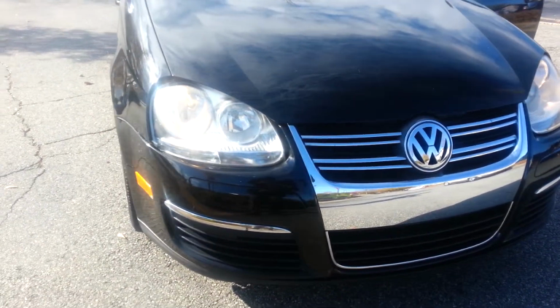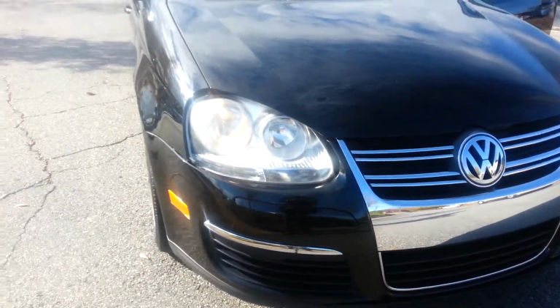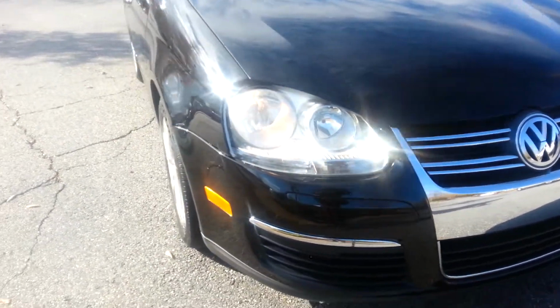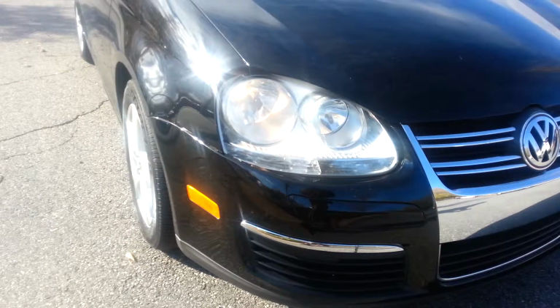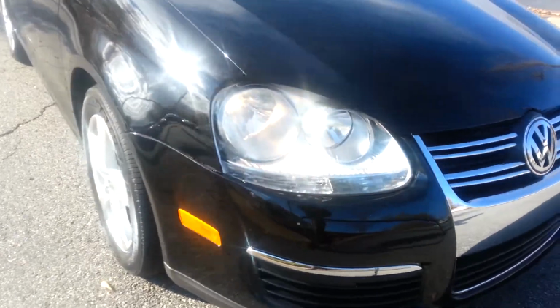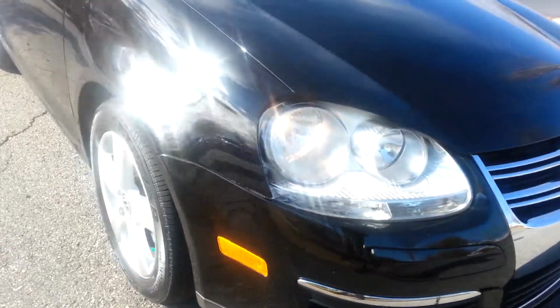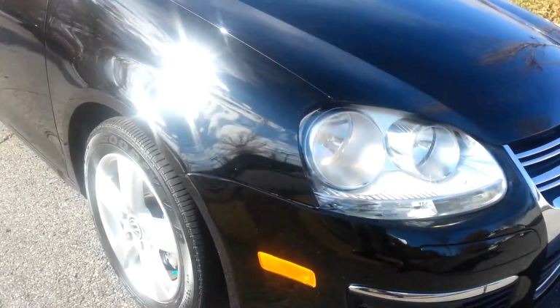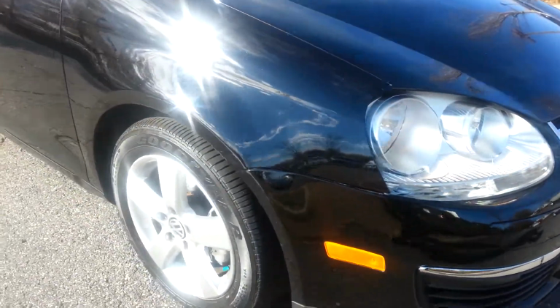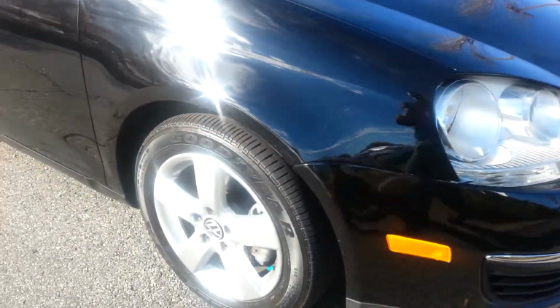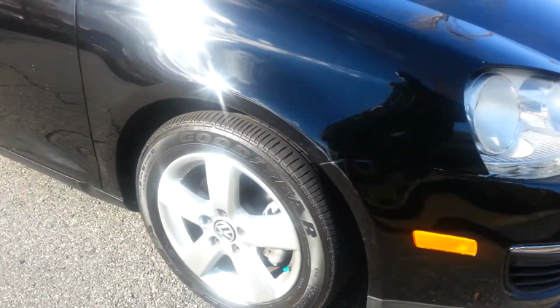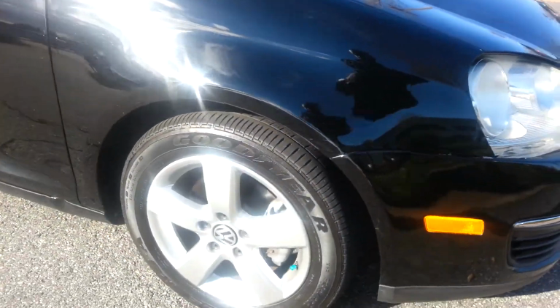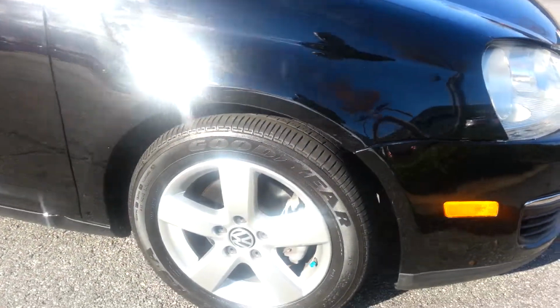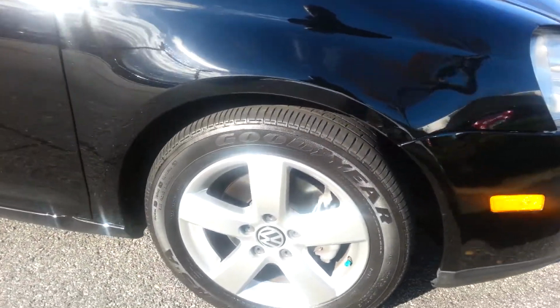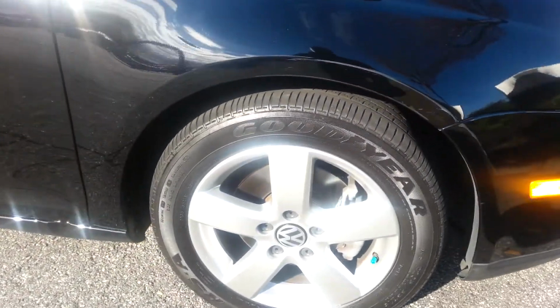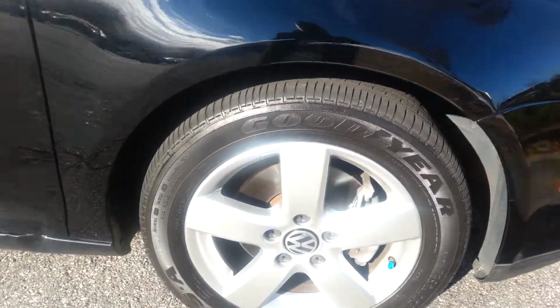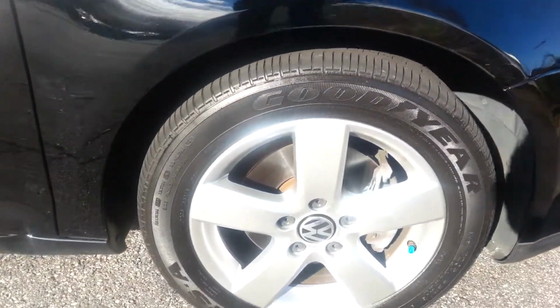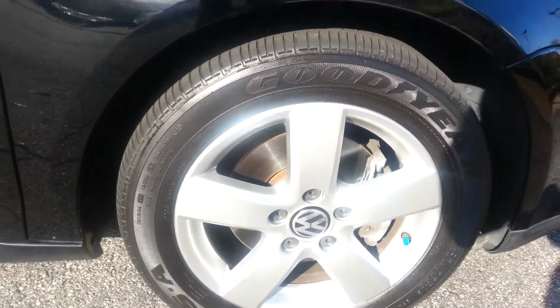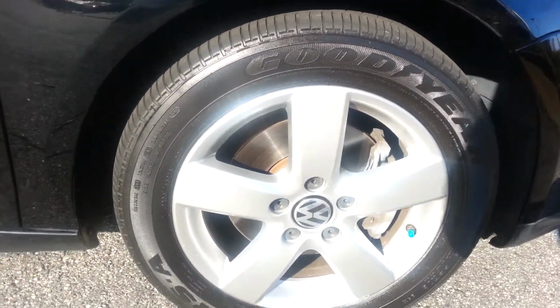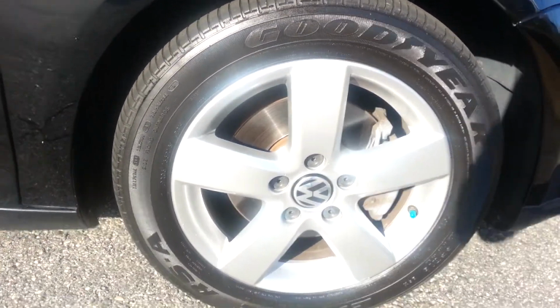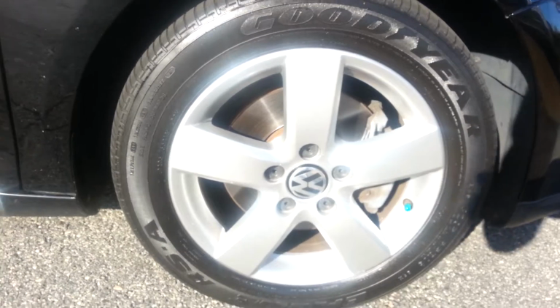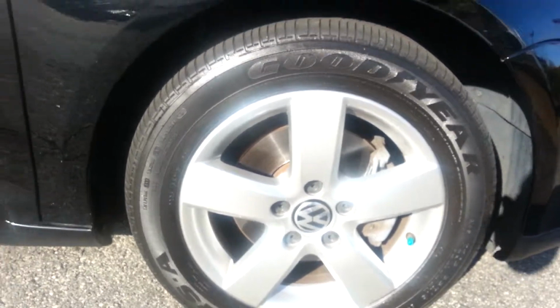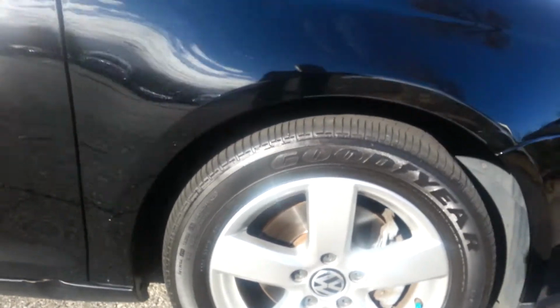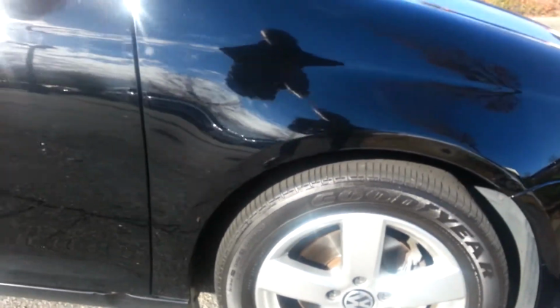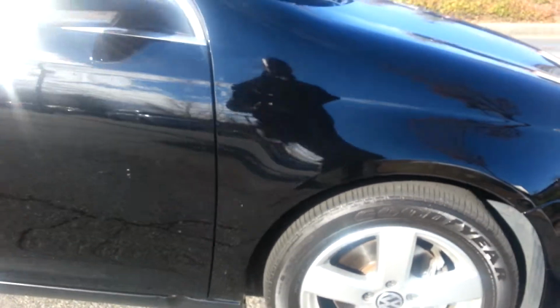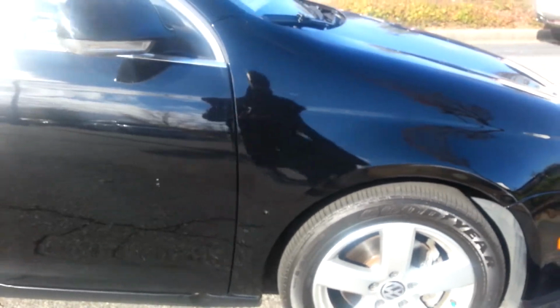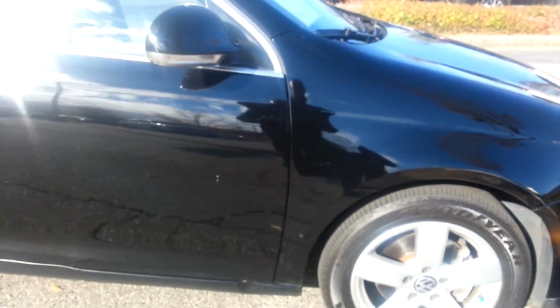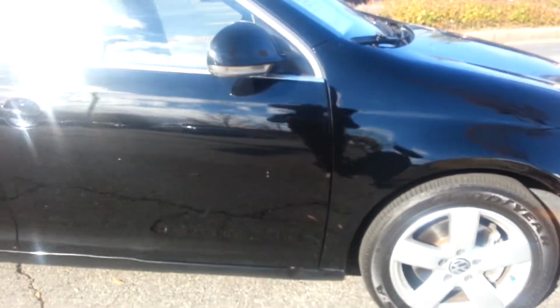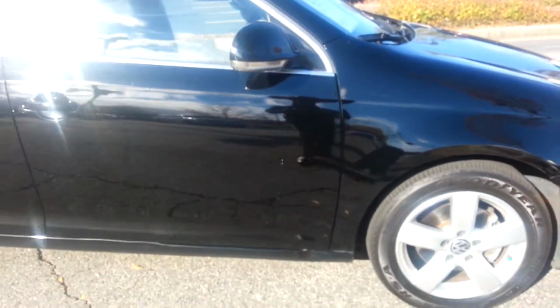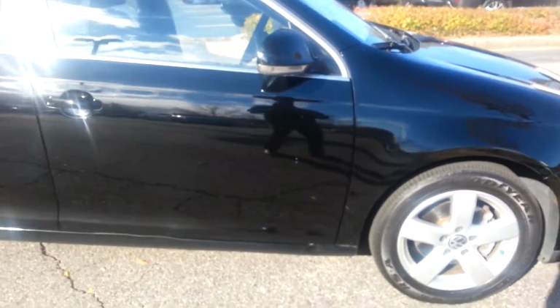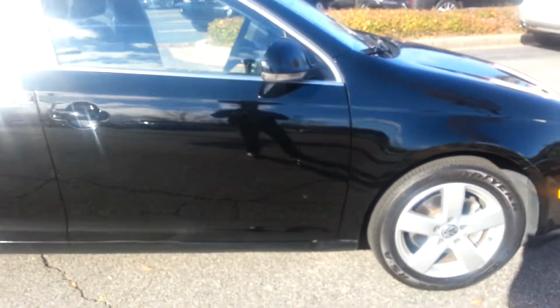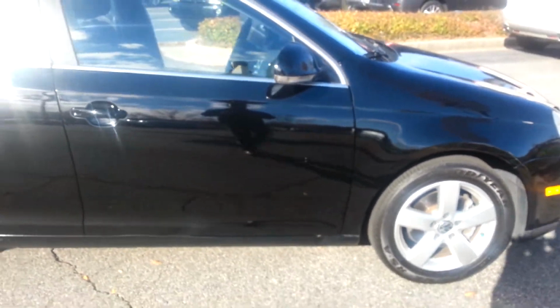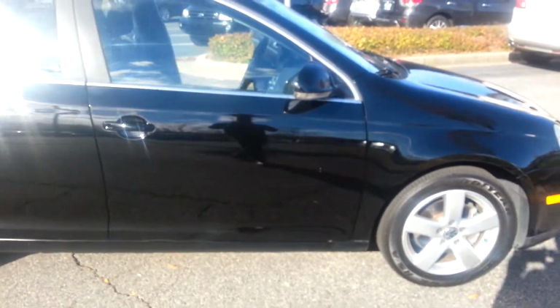Front of the car. Get a closer look at the rims and tires. This is the right side of the car.